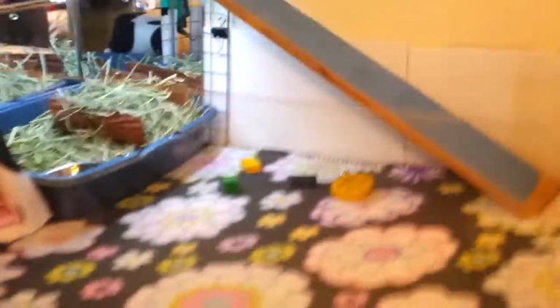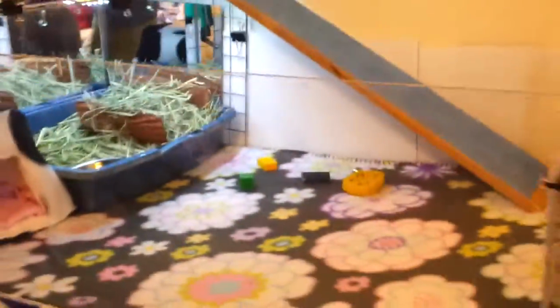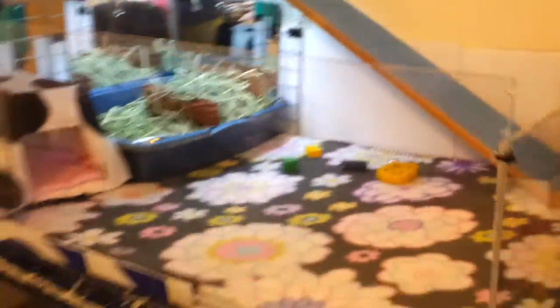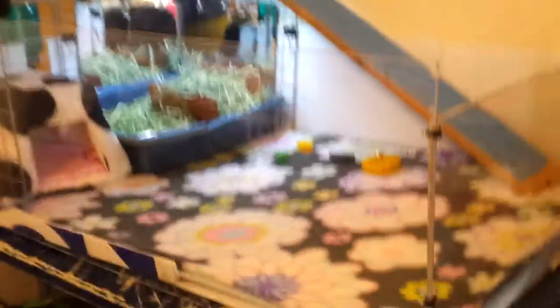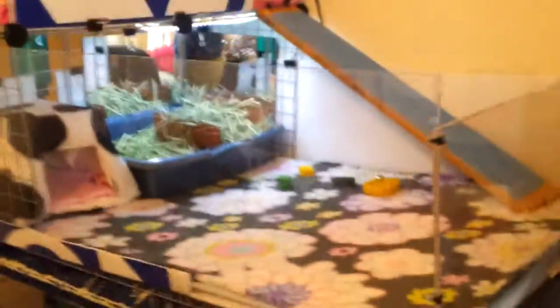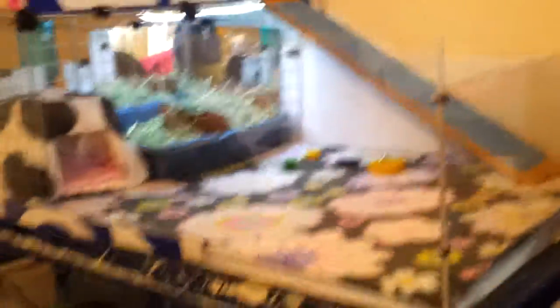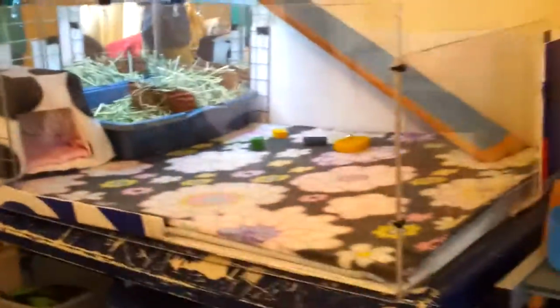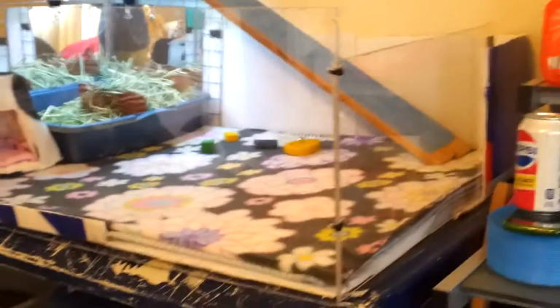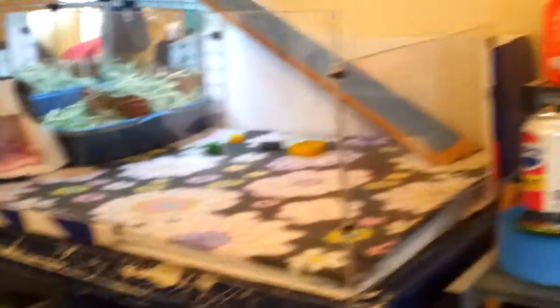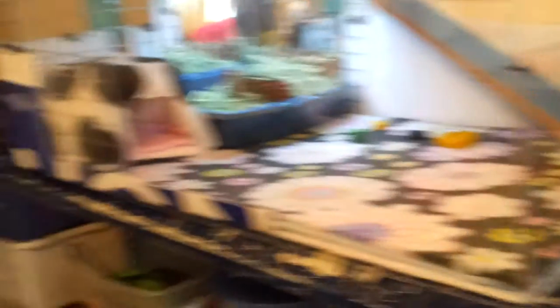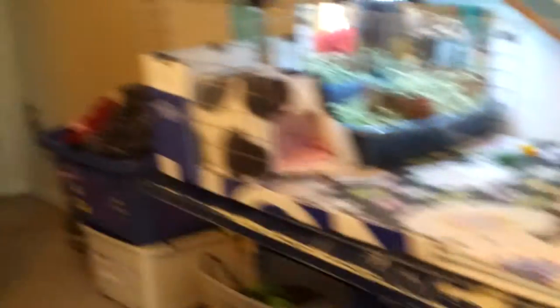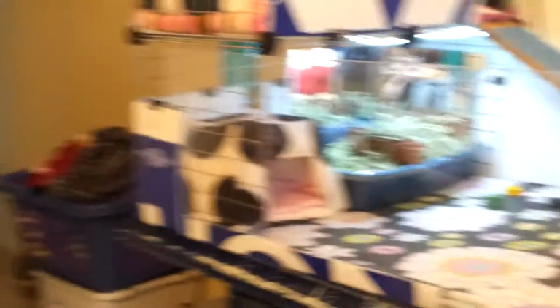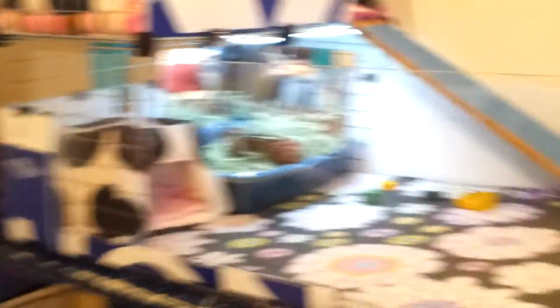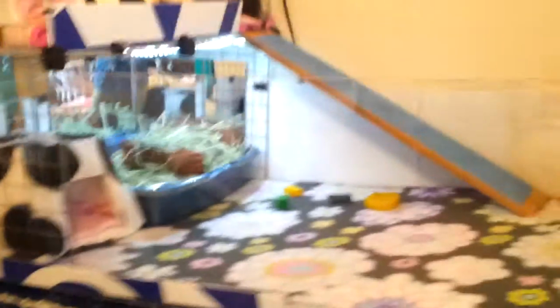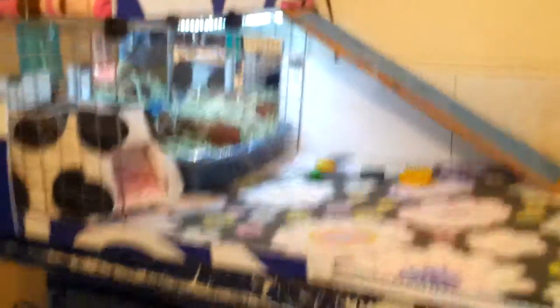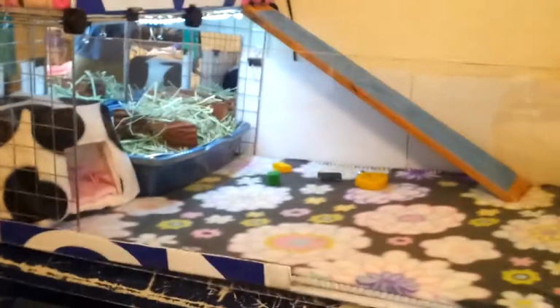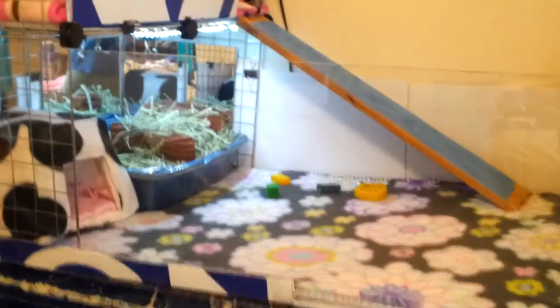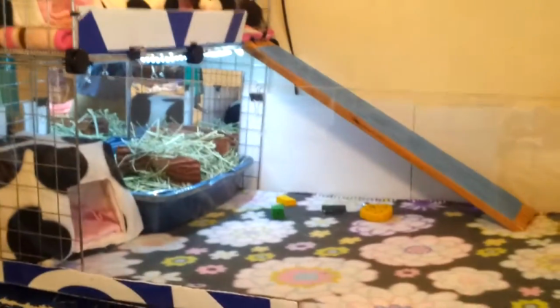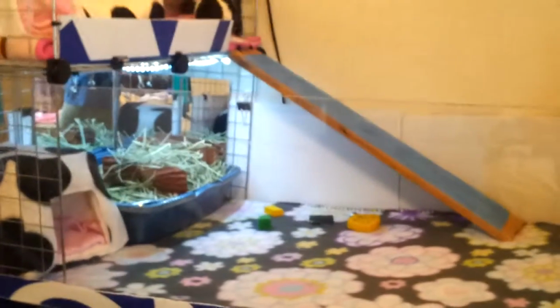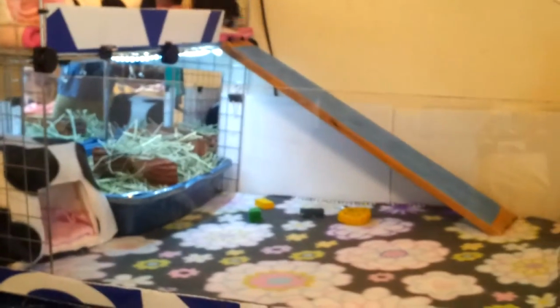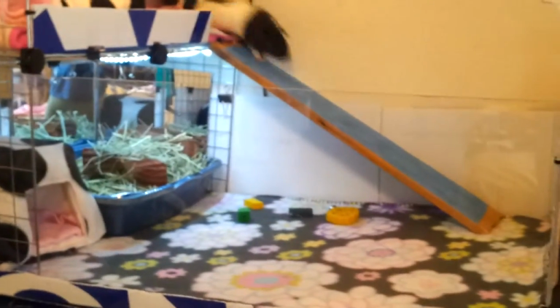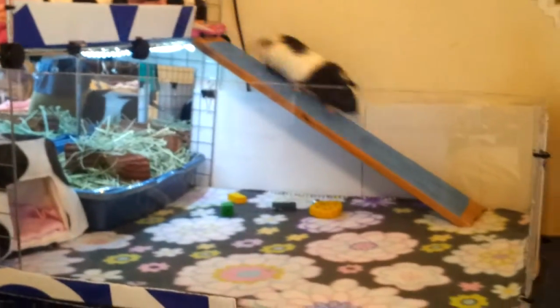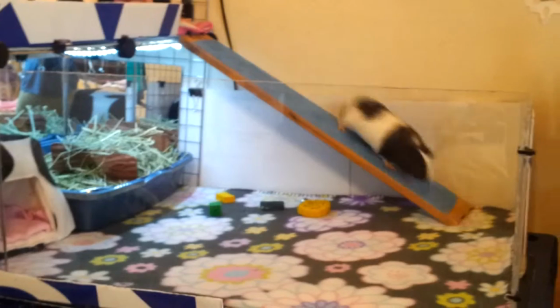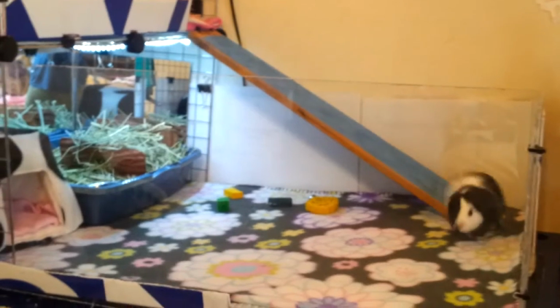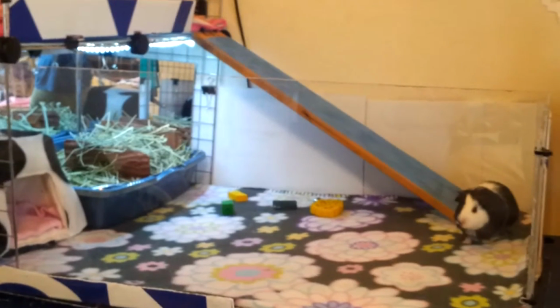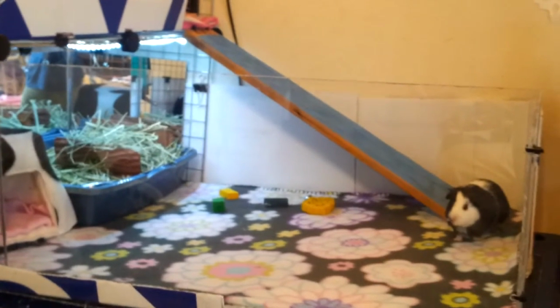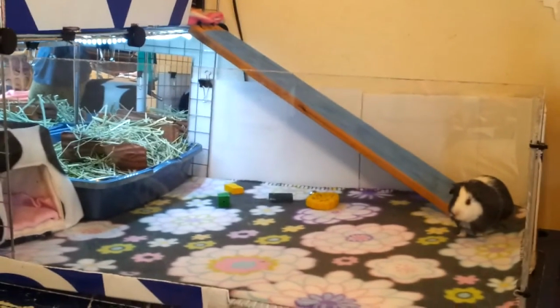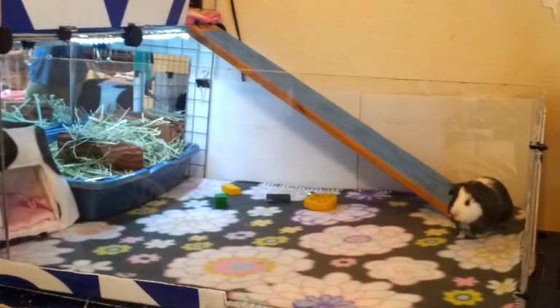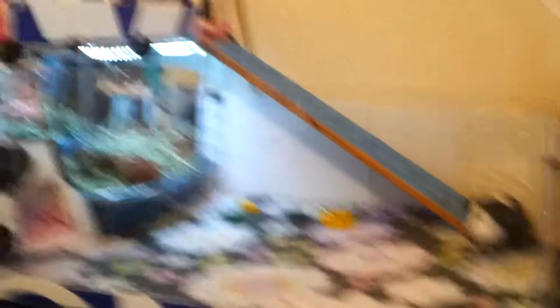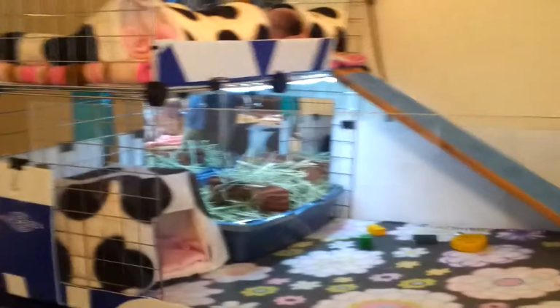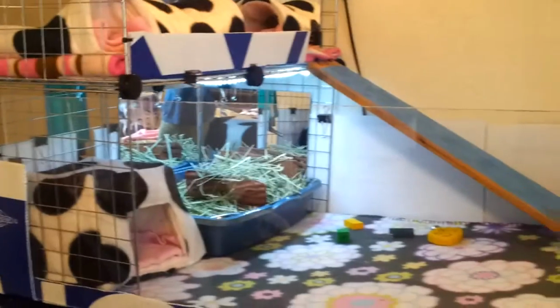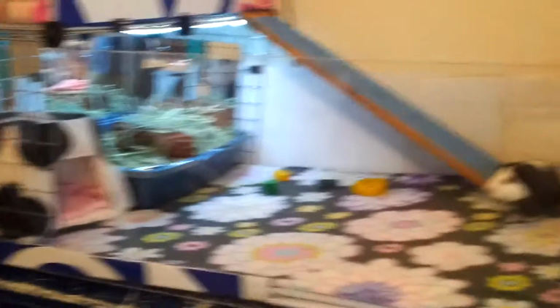We've added the plexiglass, which is this, so when you walk in you can see the pigs no matter where you are, pretty much in the room, except for behind it of course.